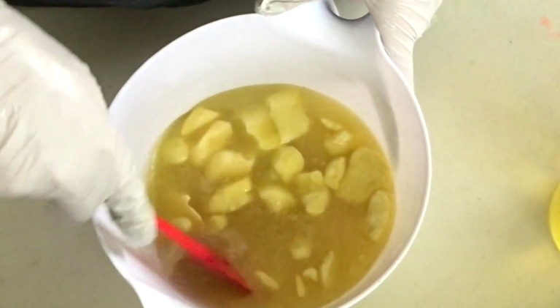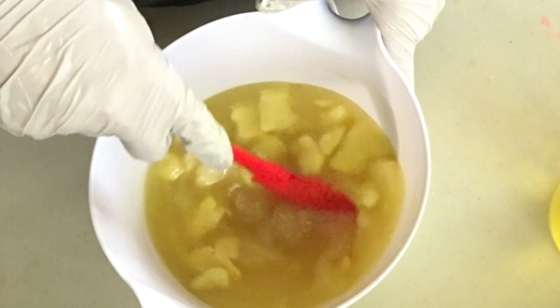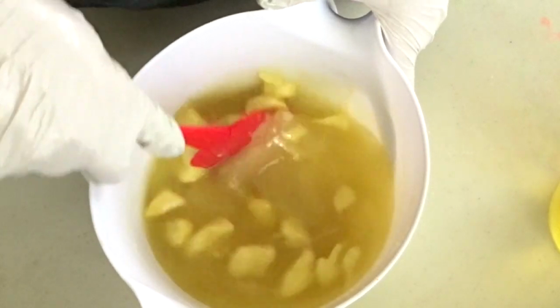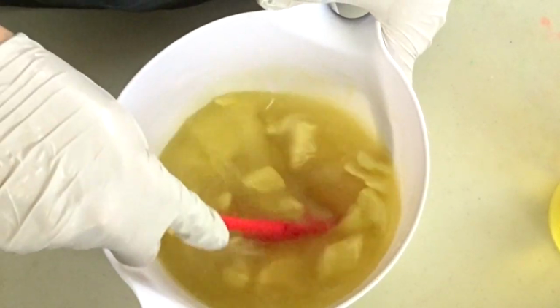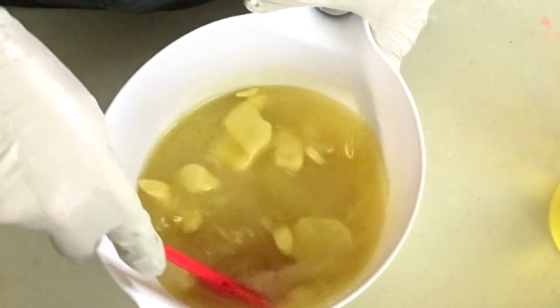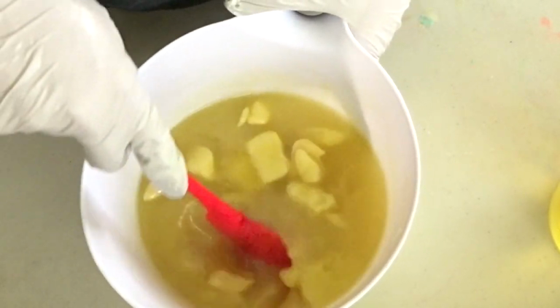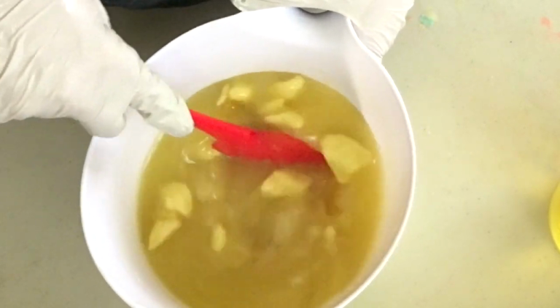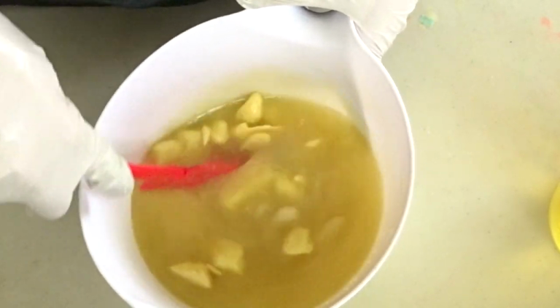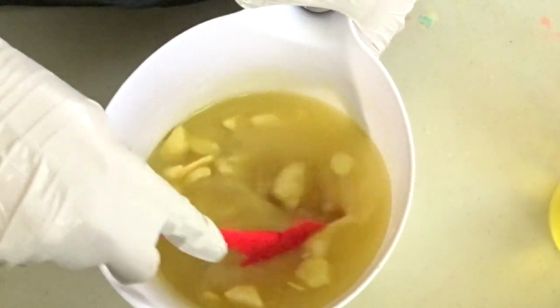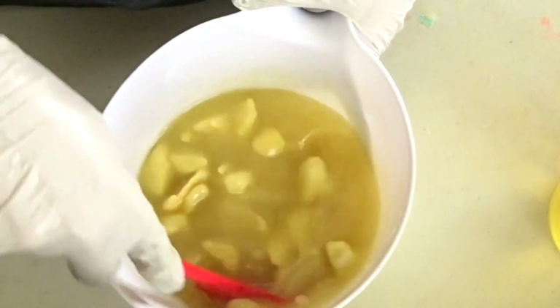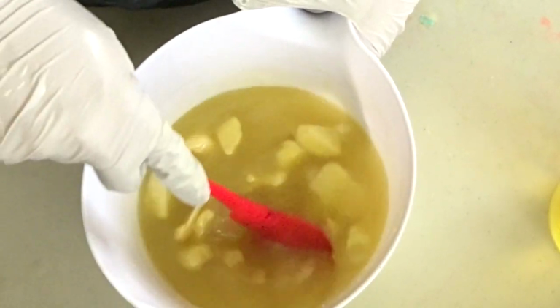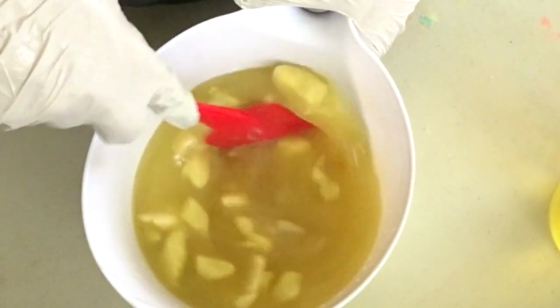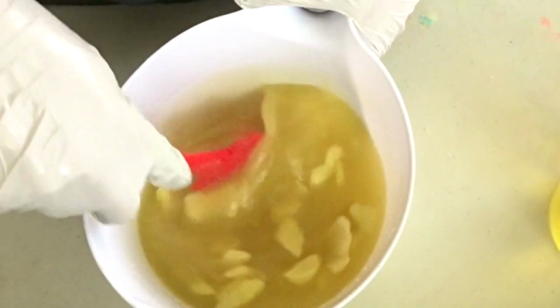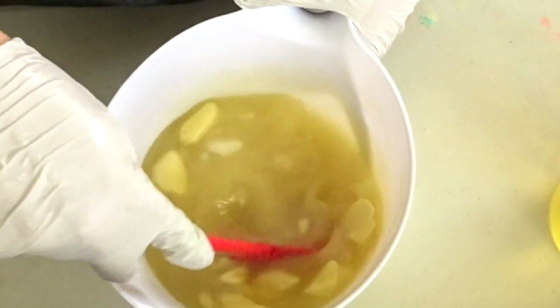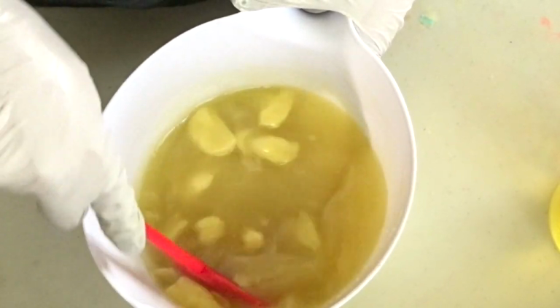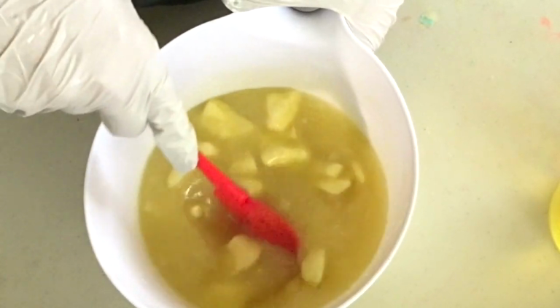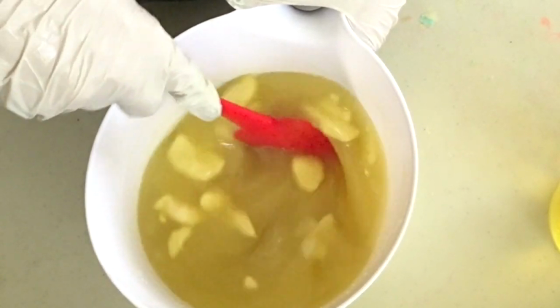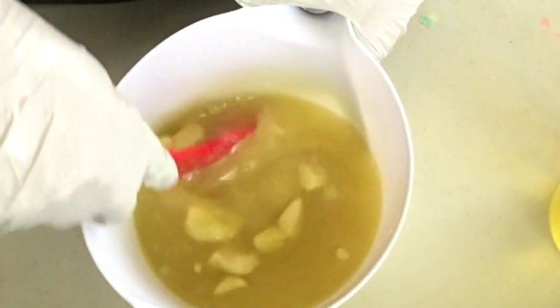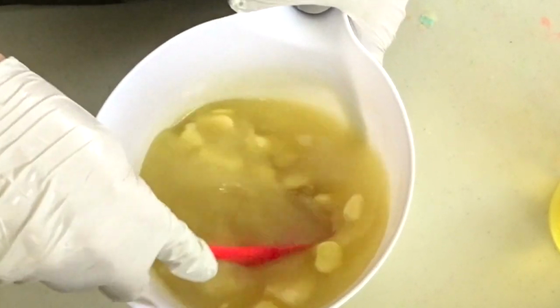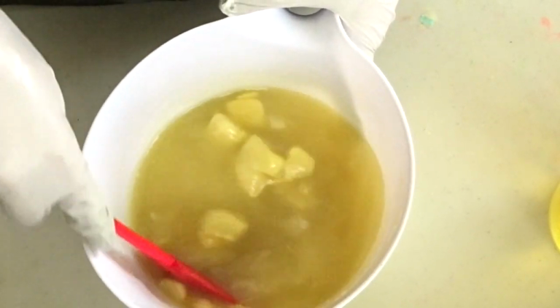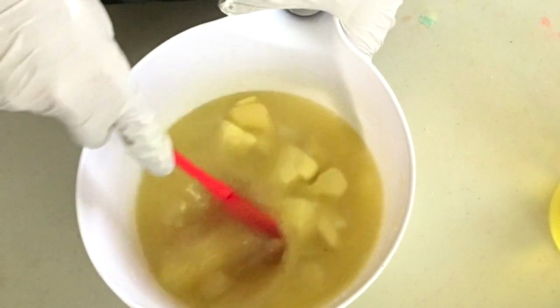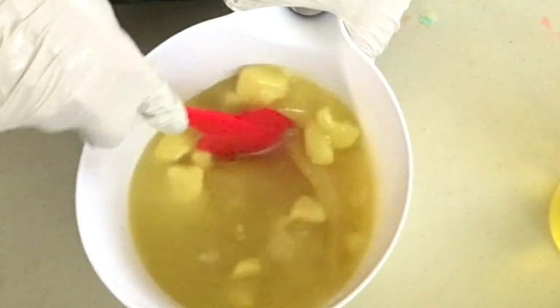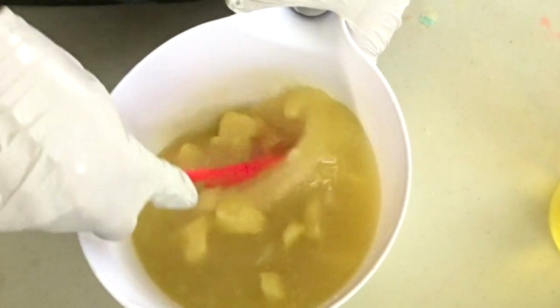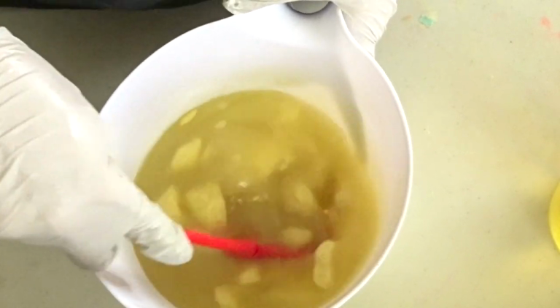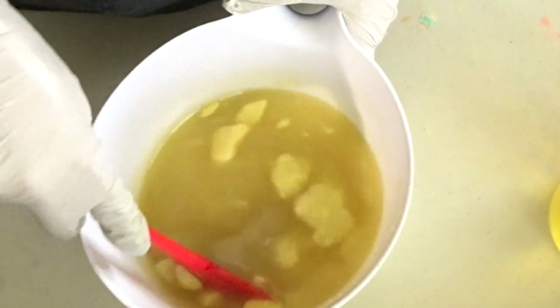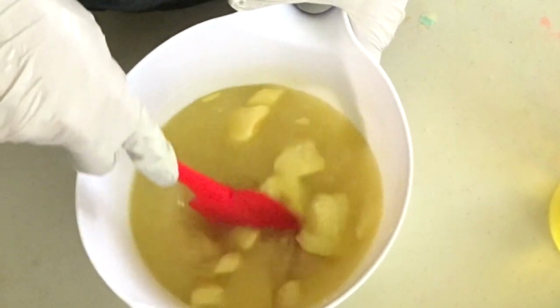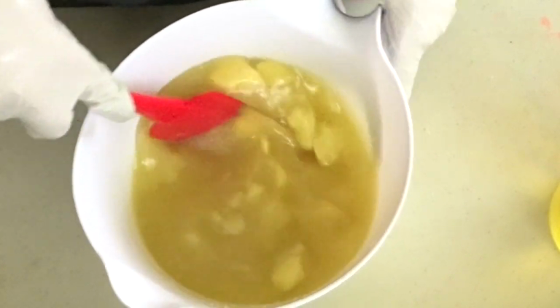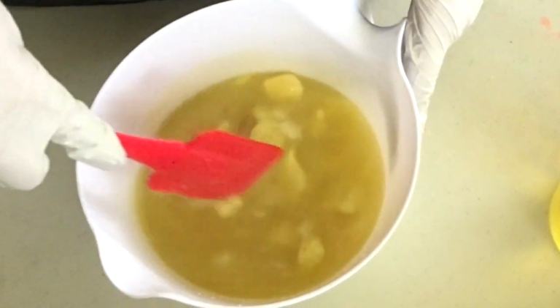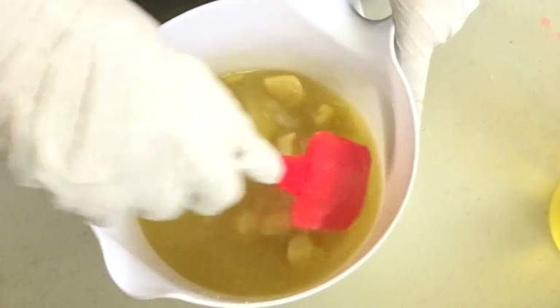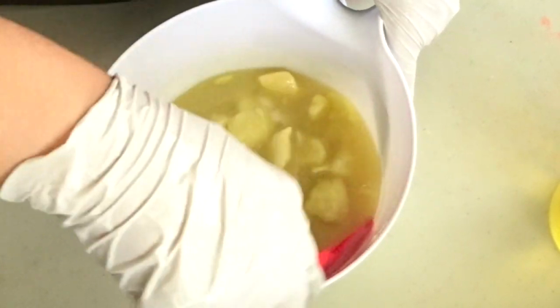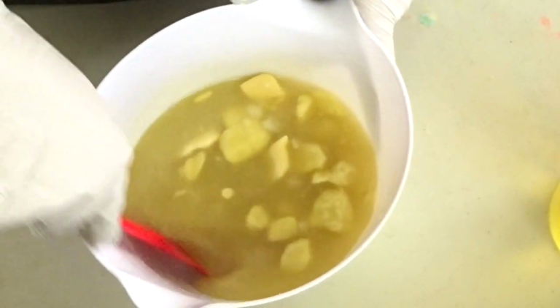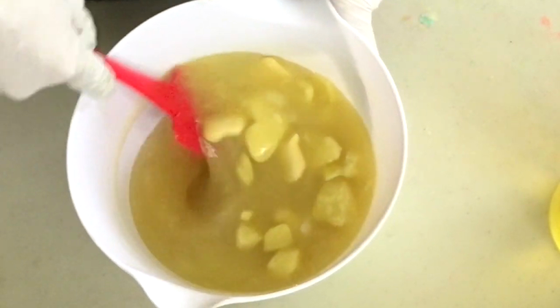So today I'm going to be making a soap. This is a brand new fragrance that I have never used before. I'm going to try and make a mint chocolate chip type soap.